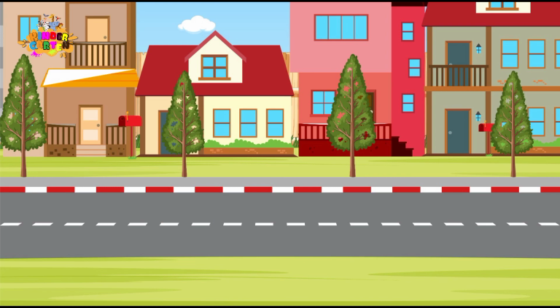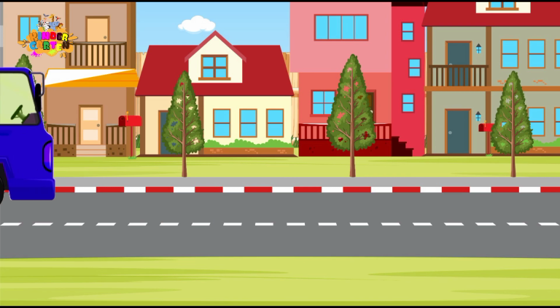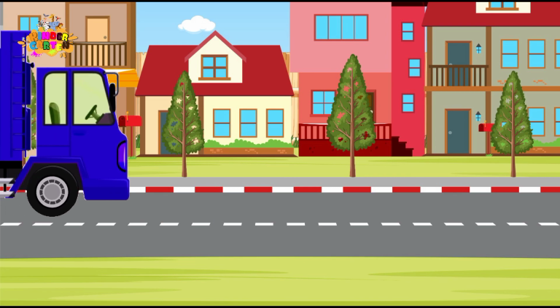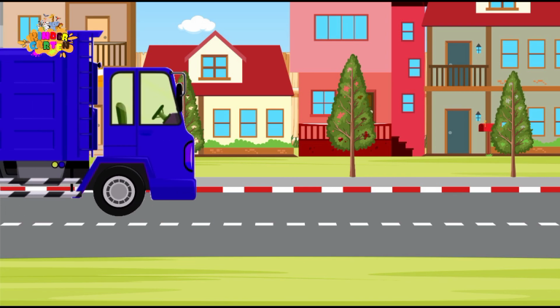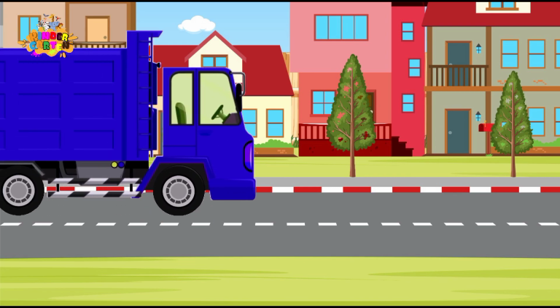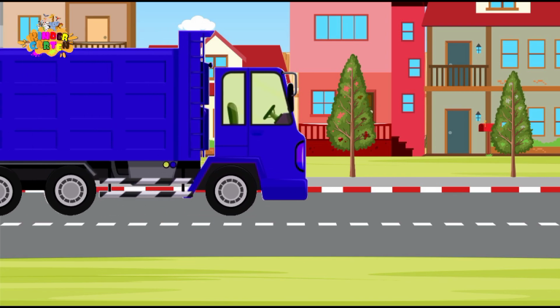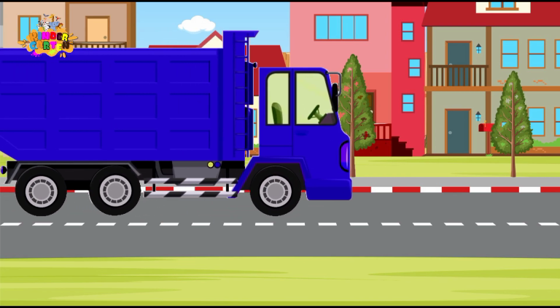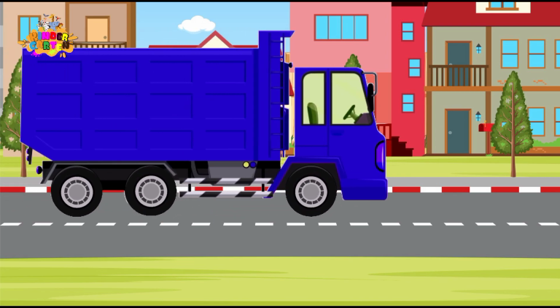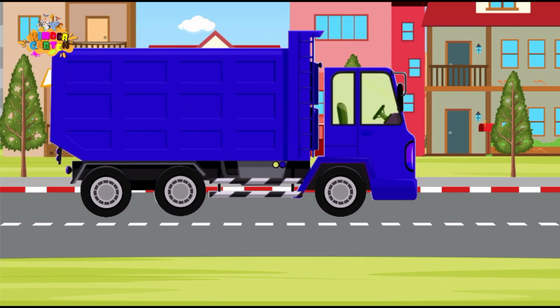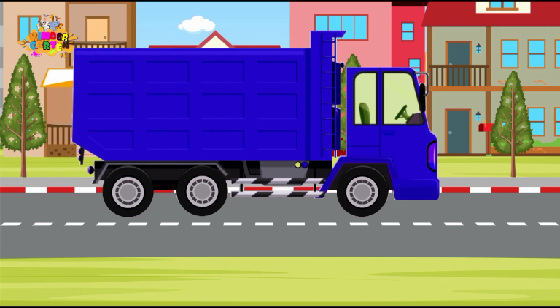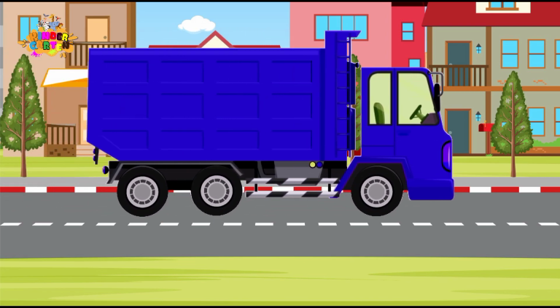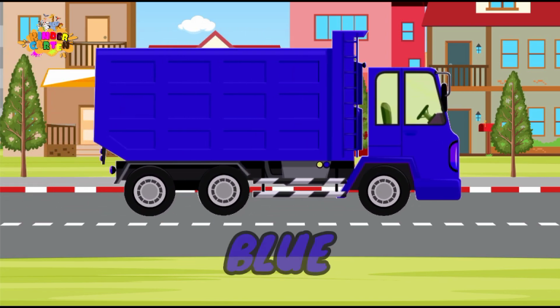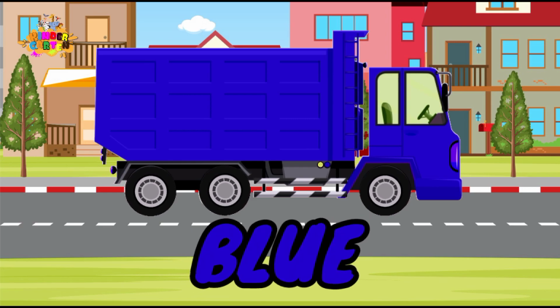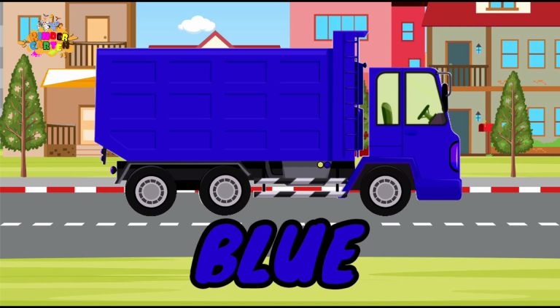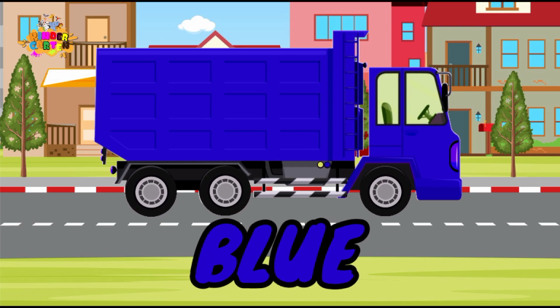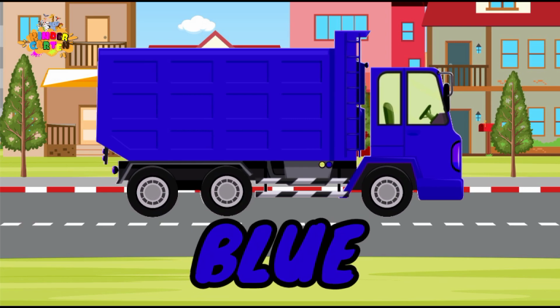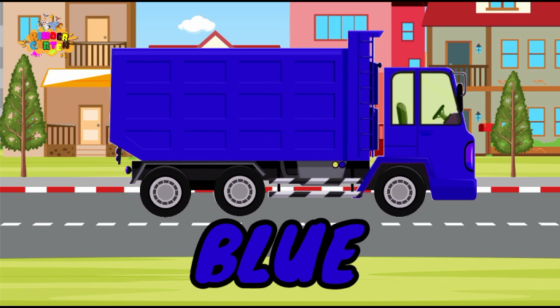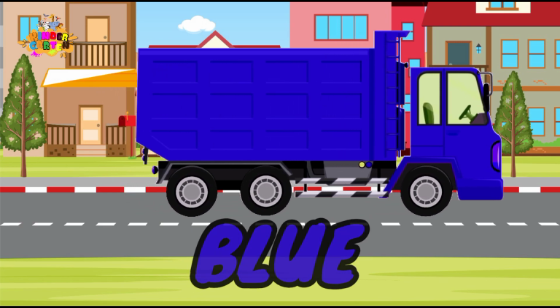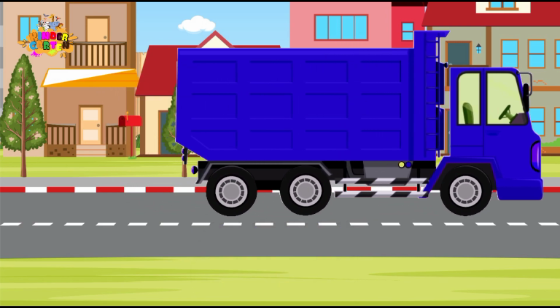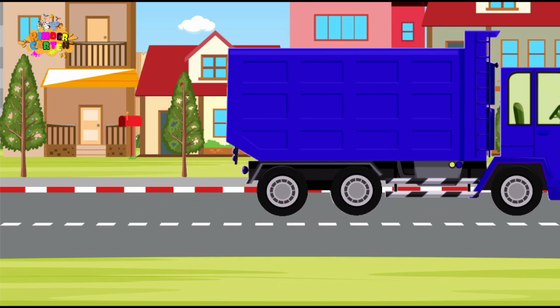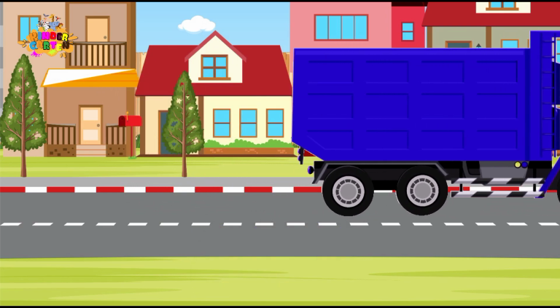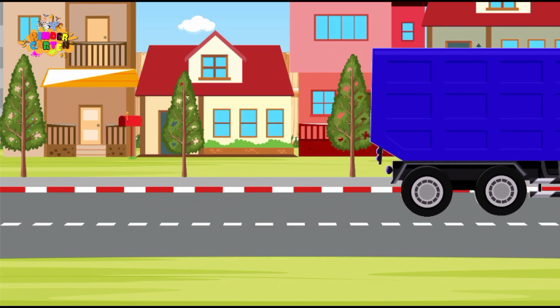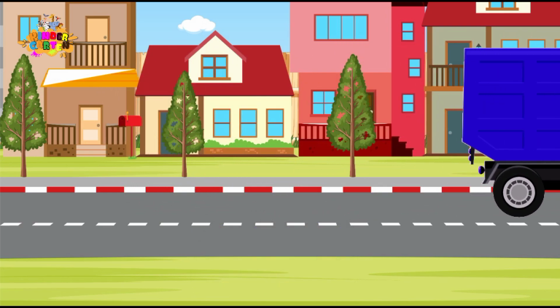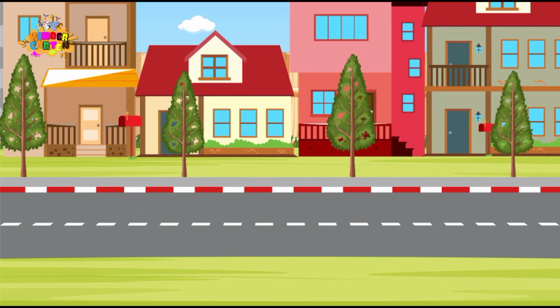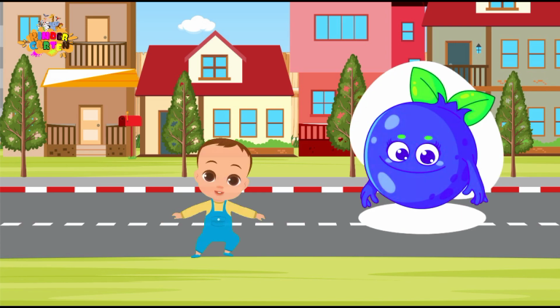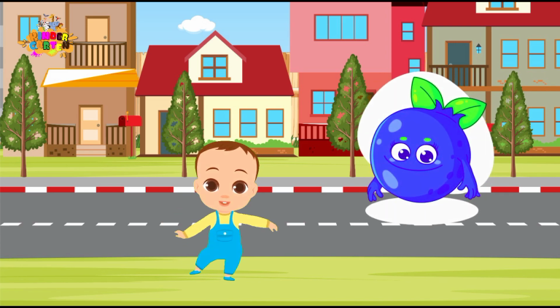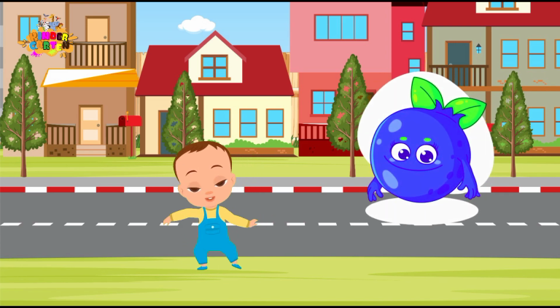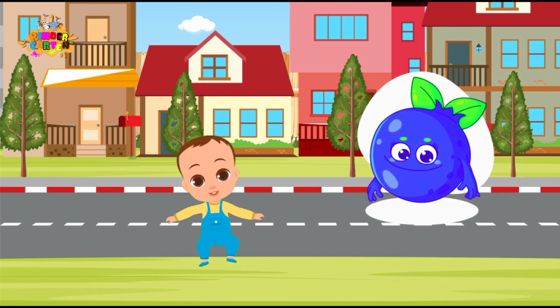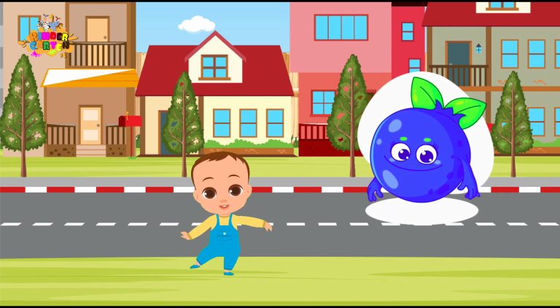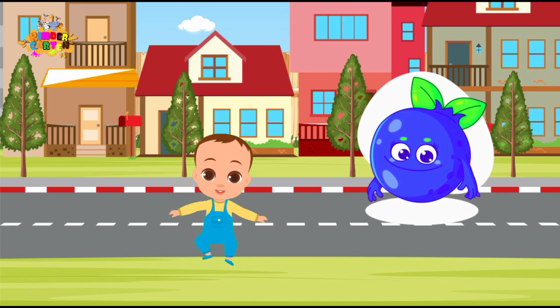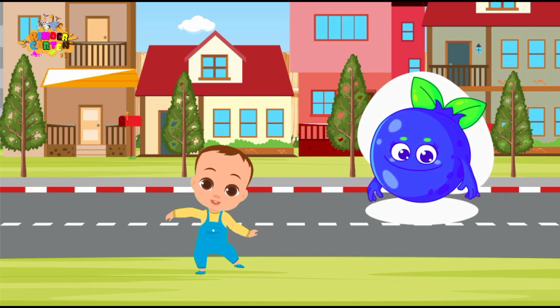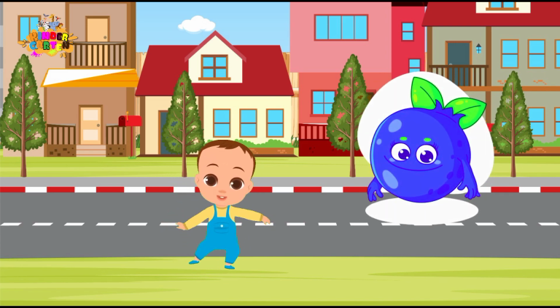Zooming in next is our cool blue truck! Can you say blue? Awesome! Blue like the blueberry! You're really getting the hang of this!